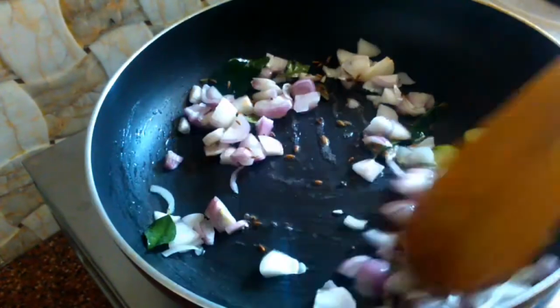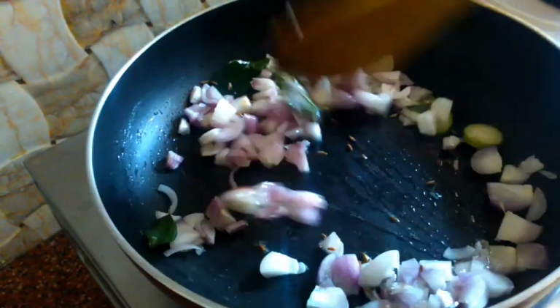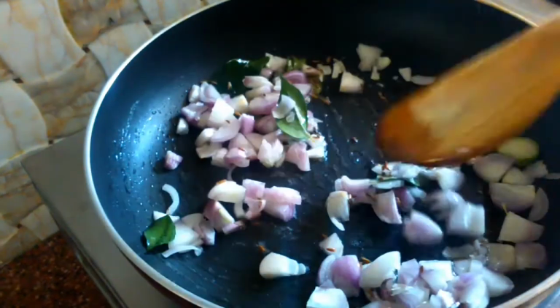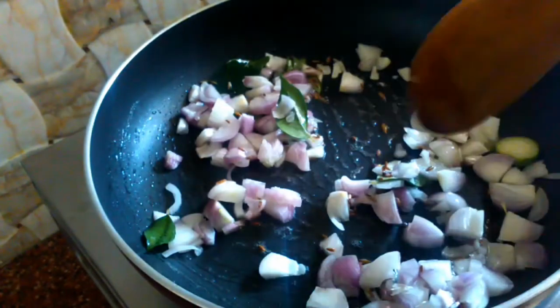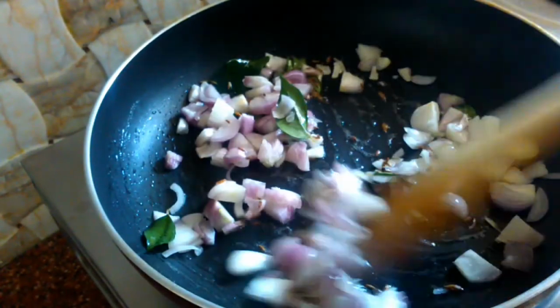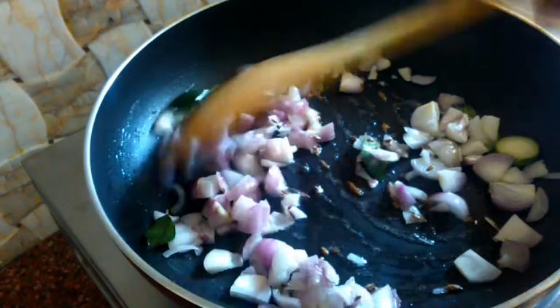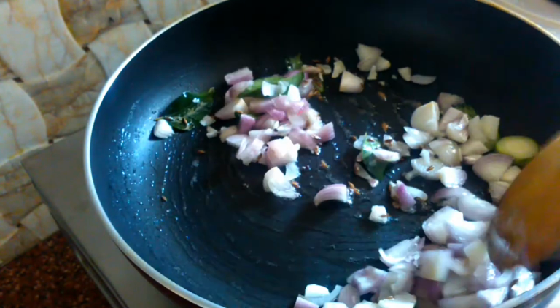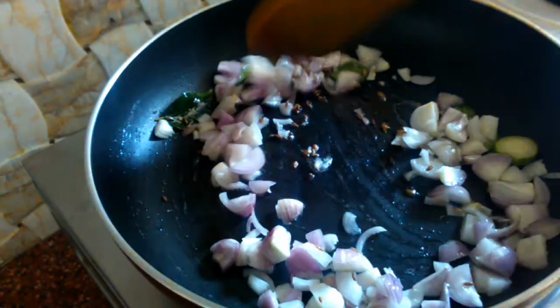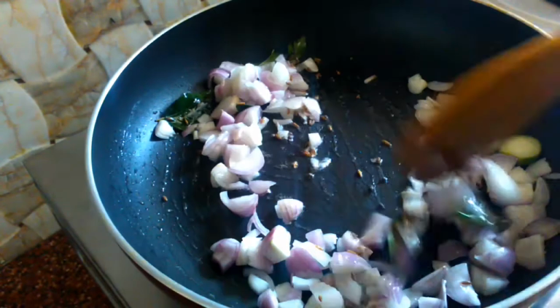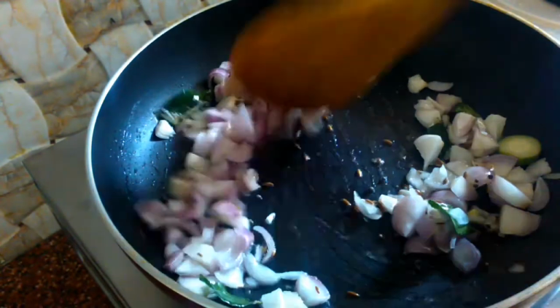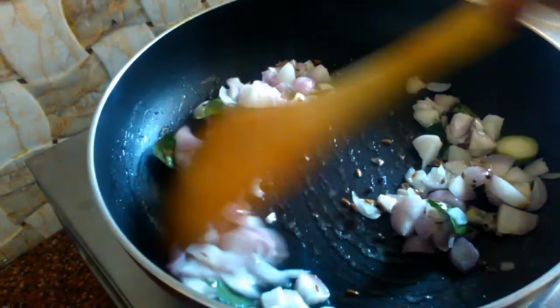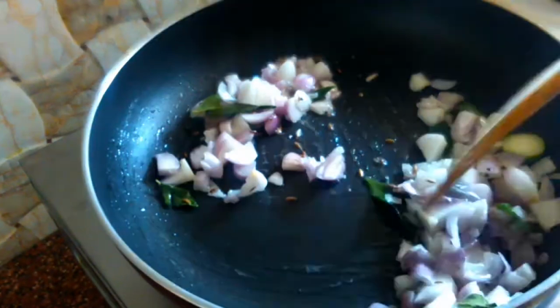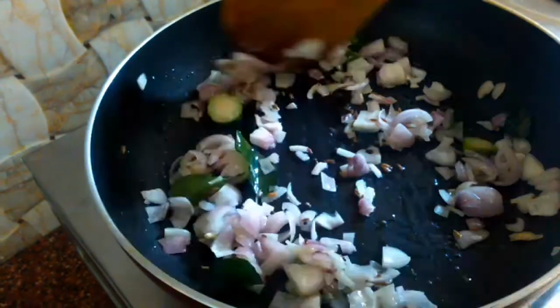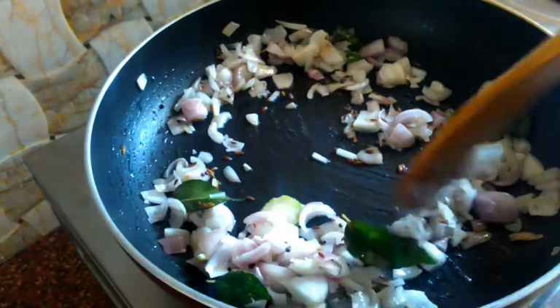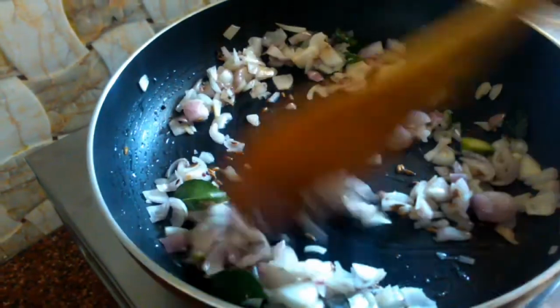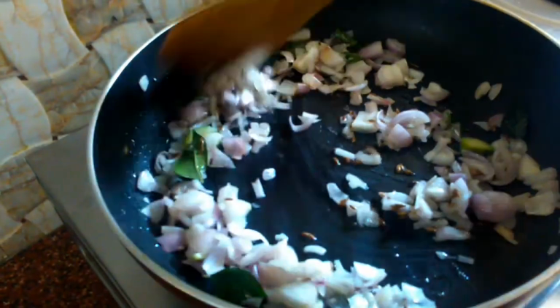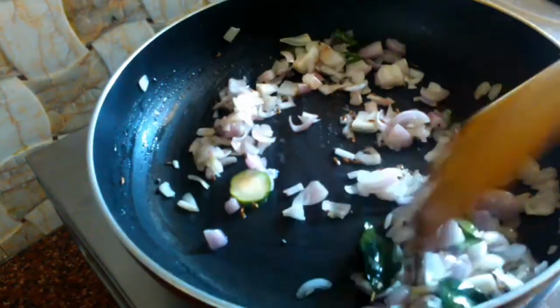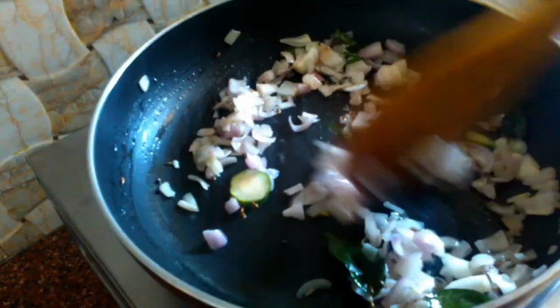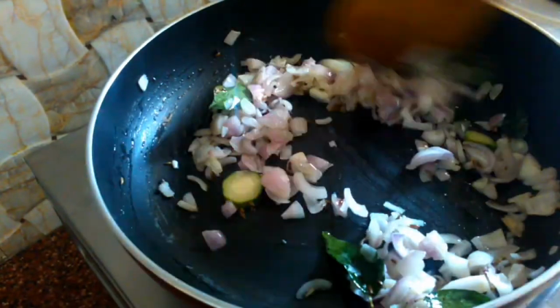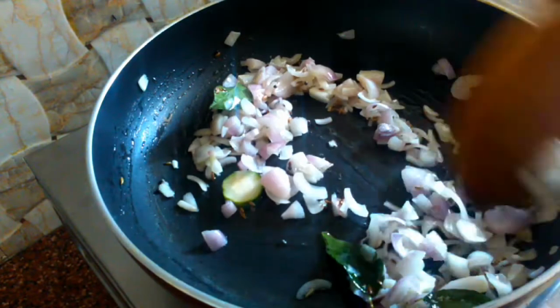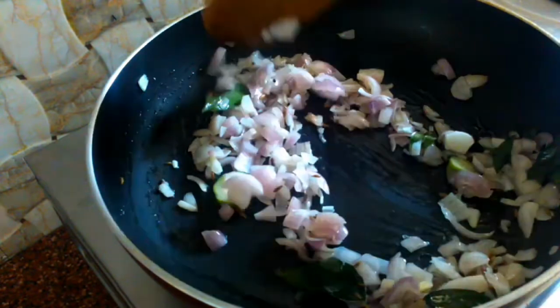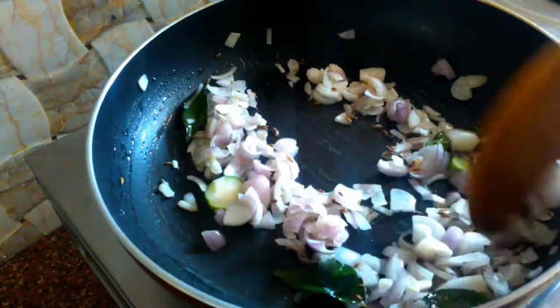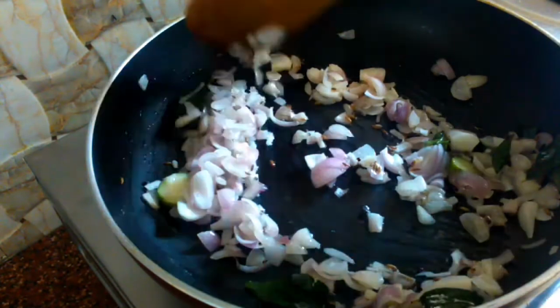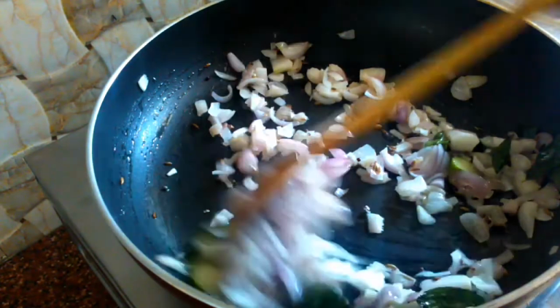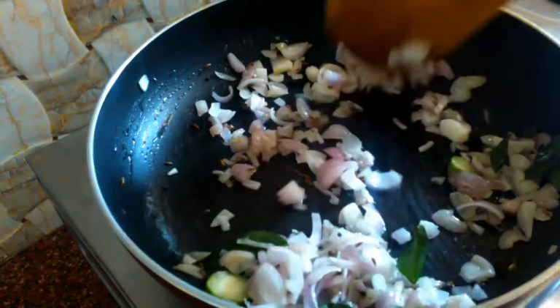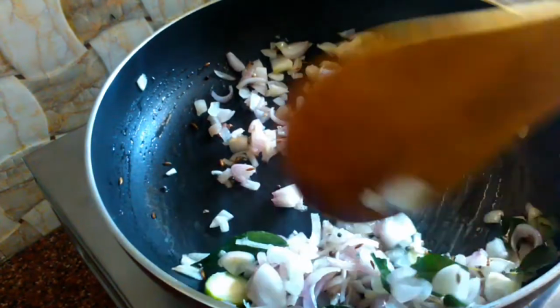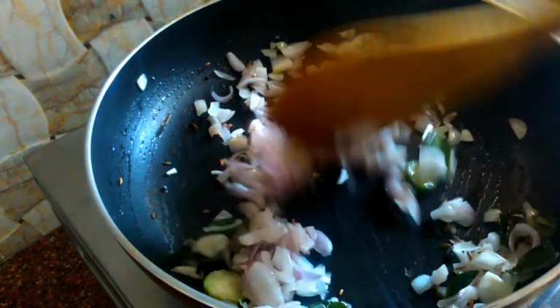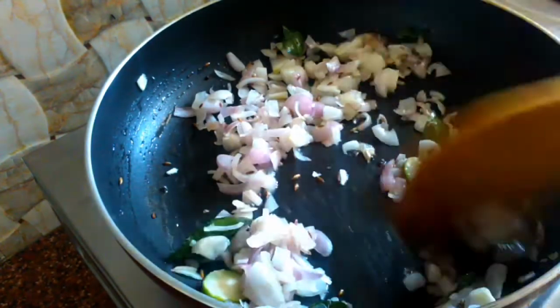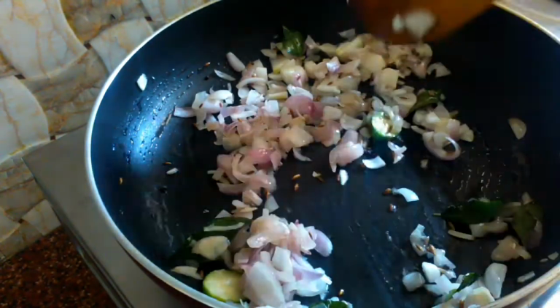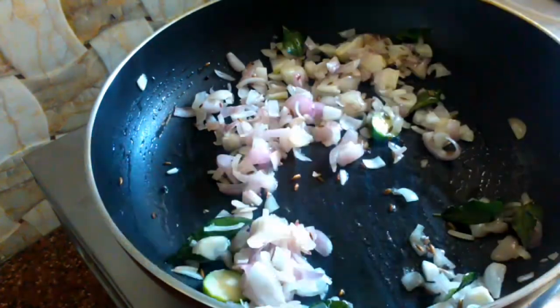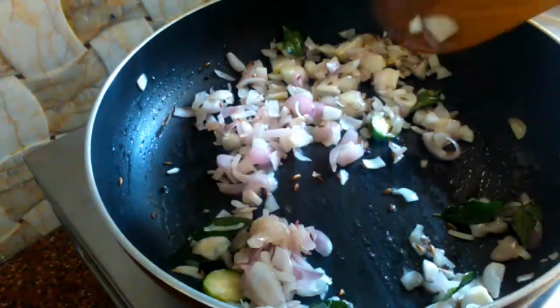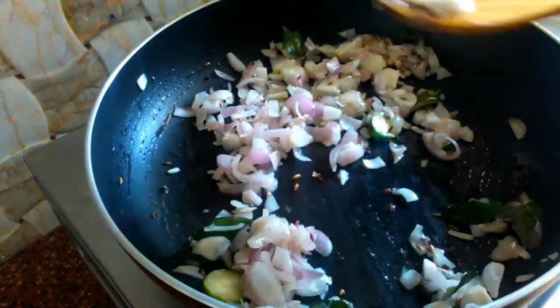This dish is famous for Uttra-Karnataka. It is very crunchy and this is the style of the dish.